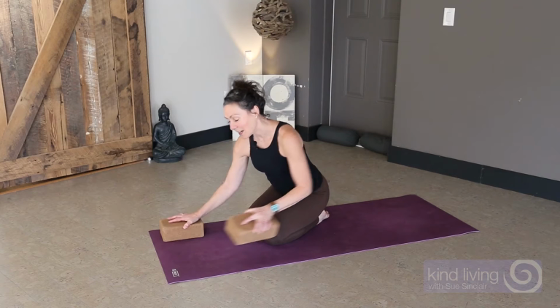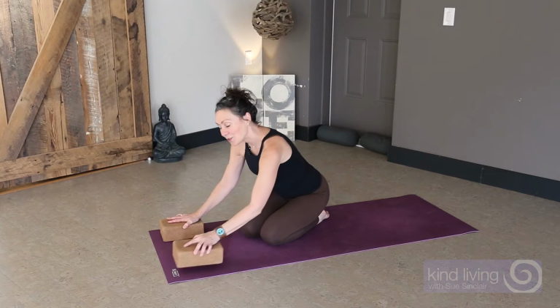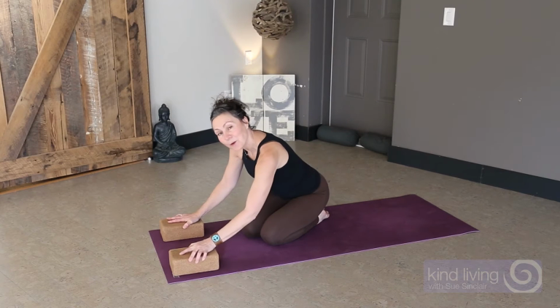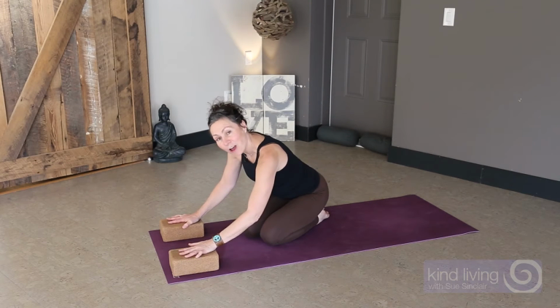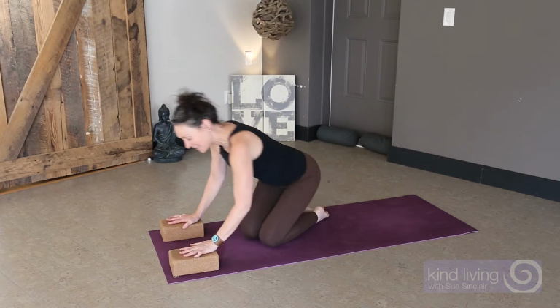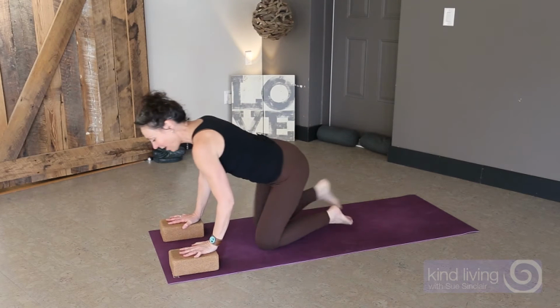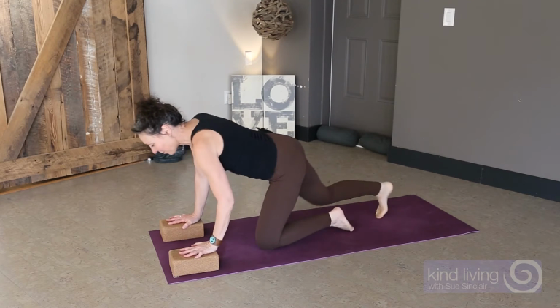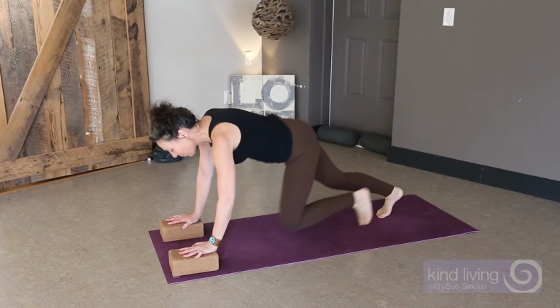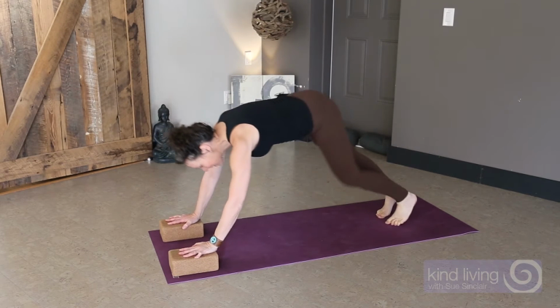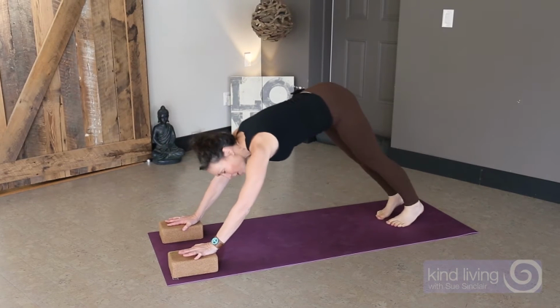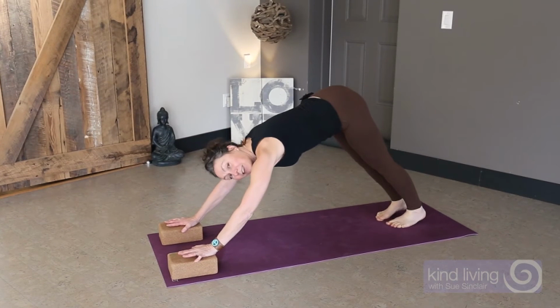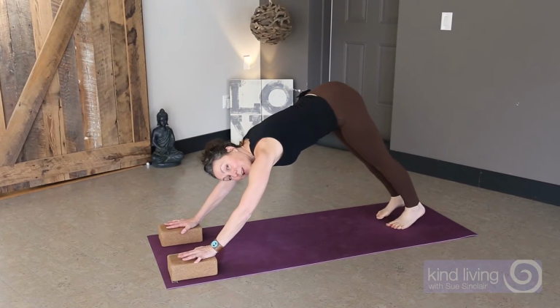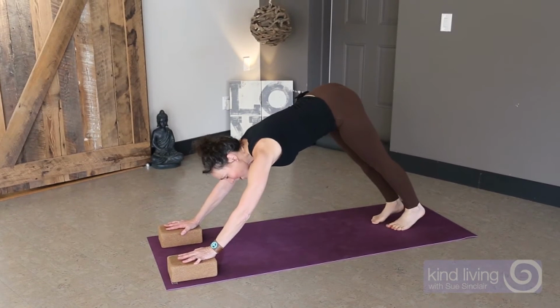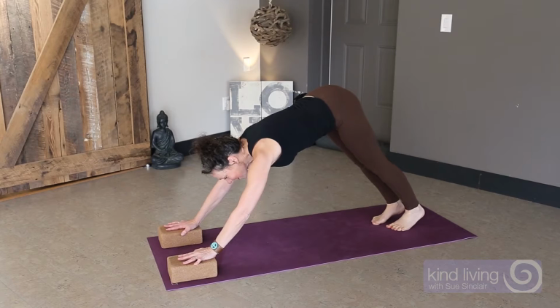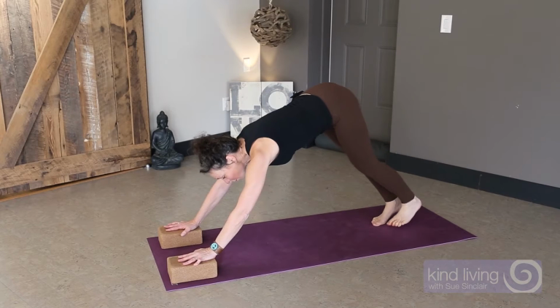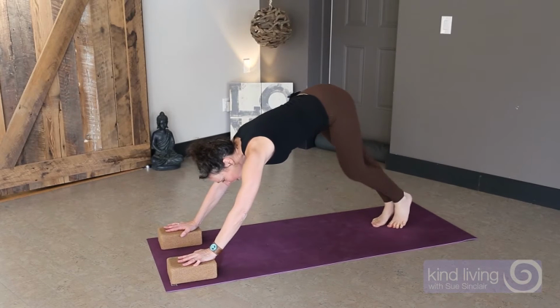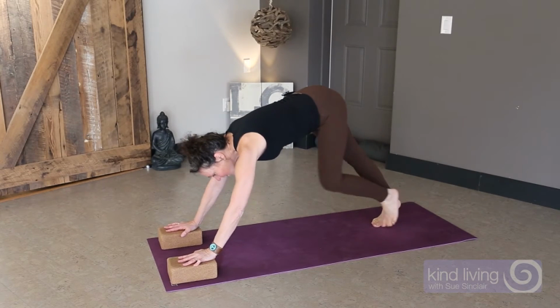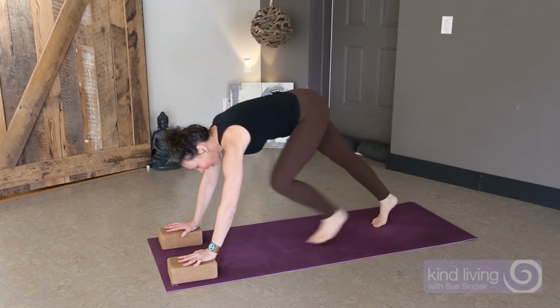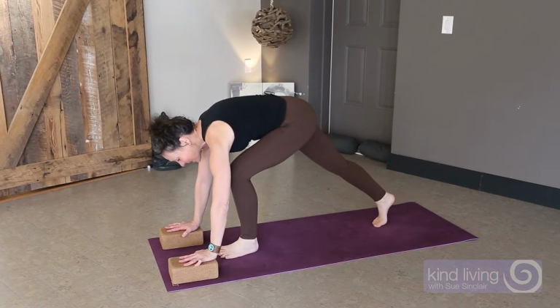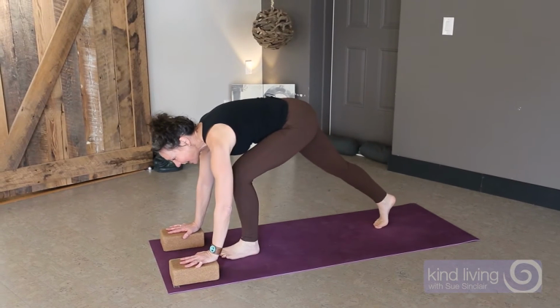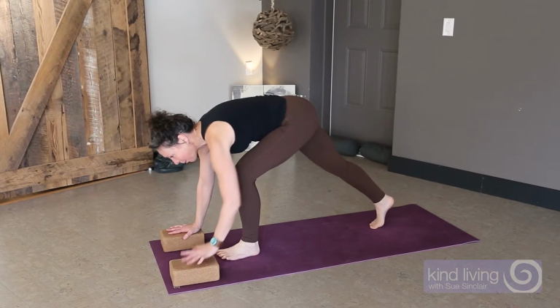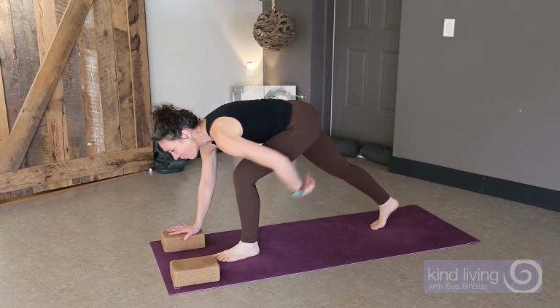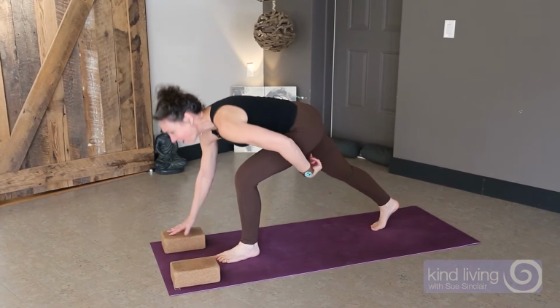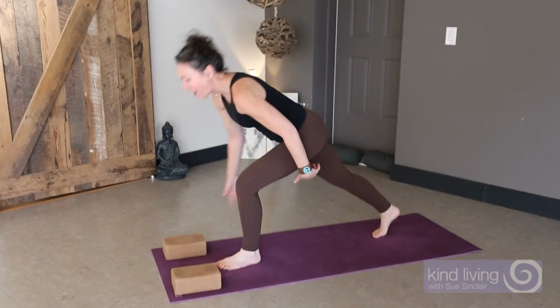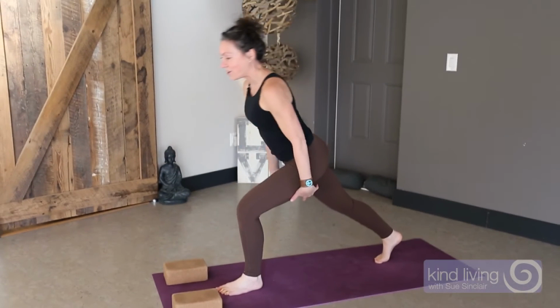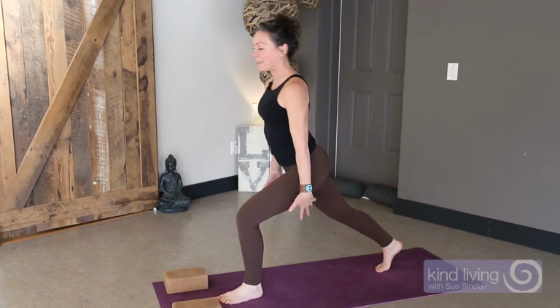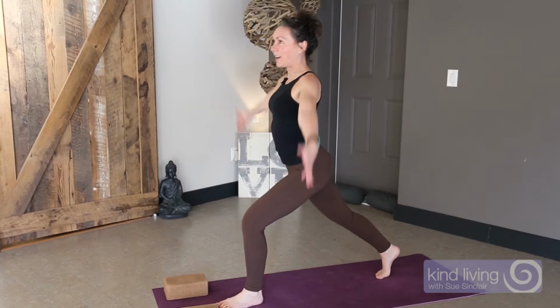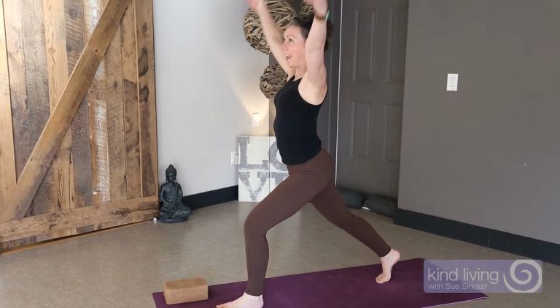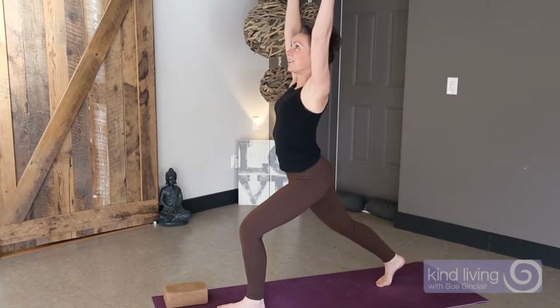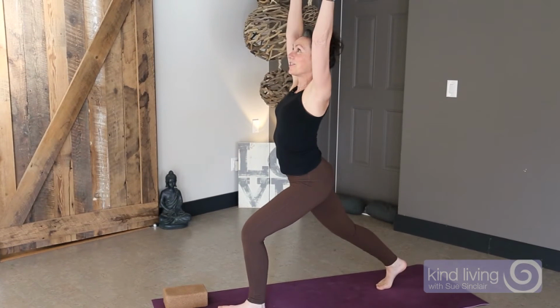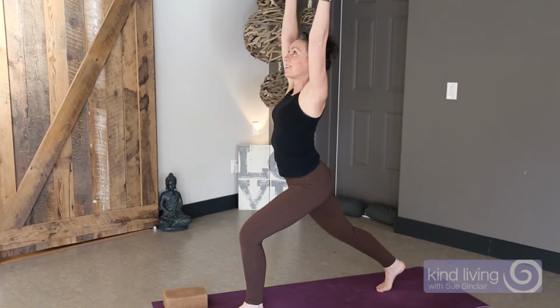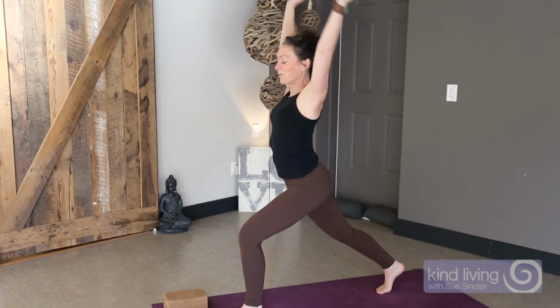Taking two yoga blocks from downward facing dog — this is going to give me a little more clearance, so it'll be easier to get that tight hip forward, then transitioning into your standing pose.